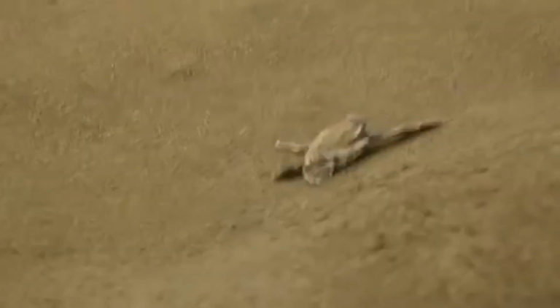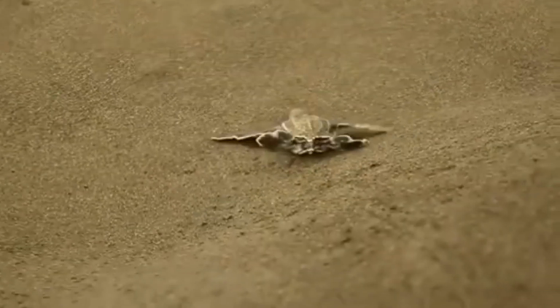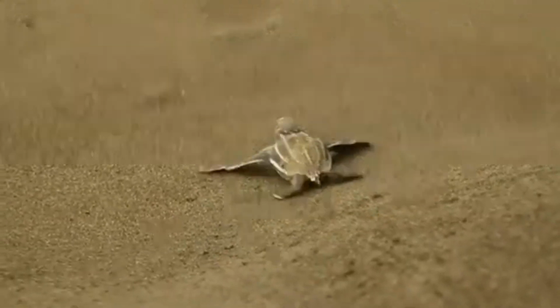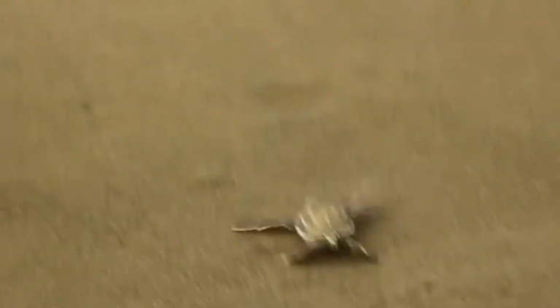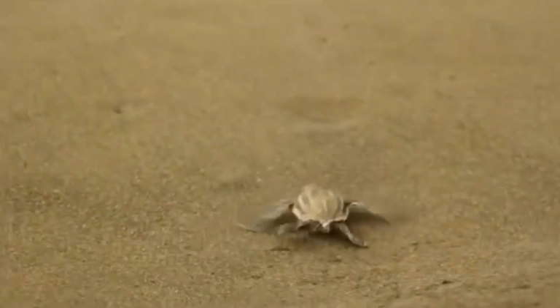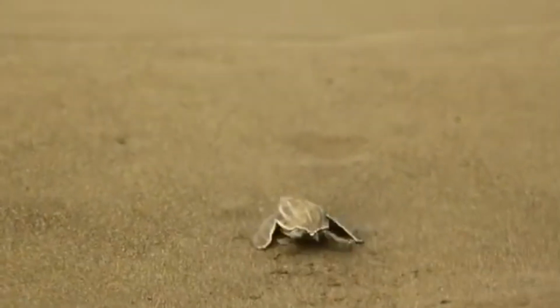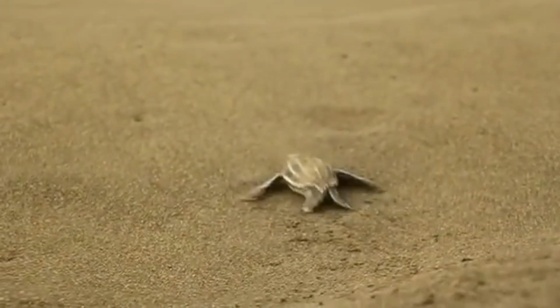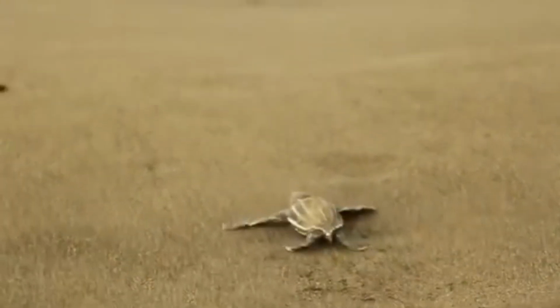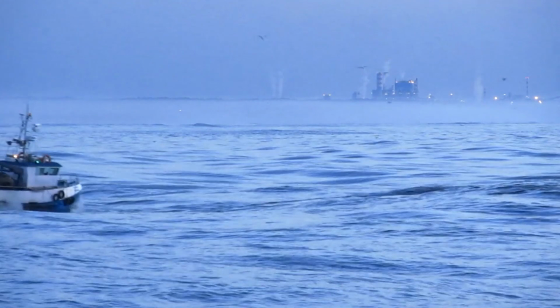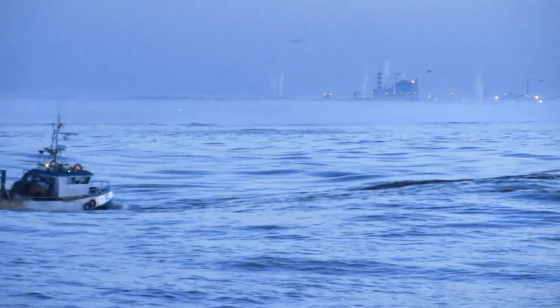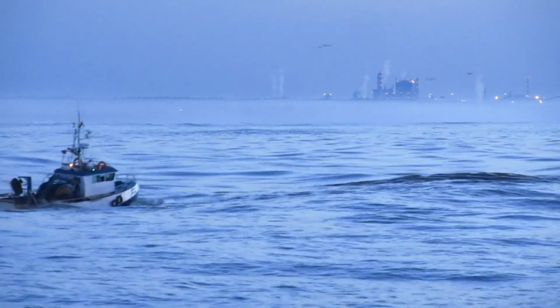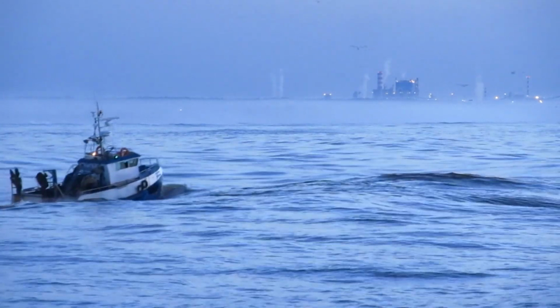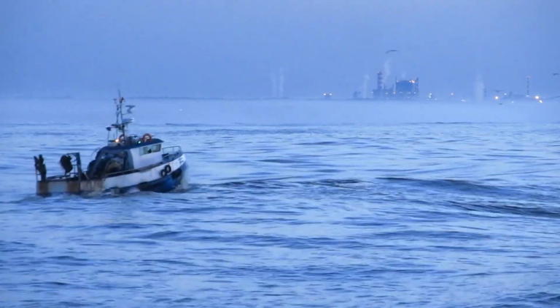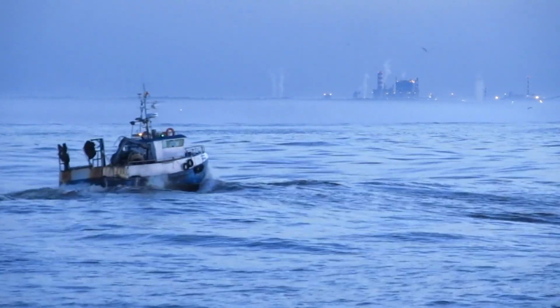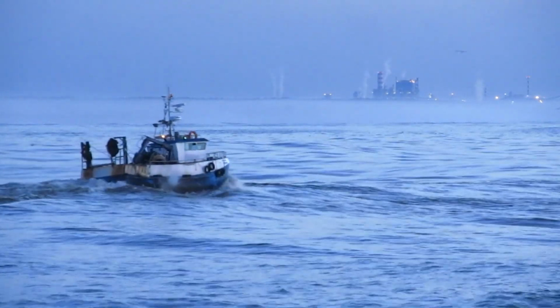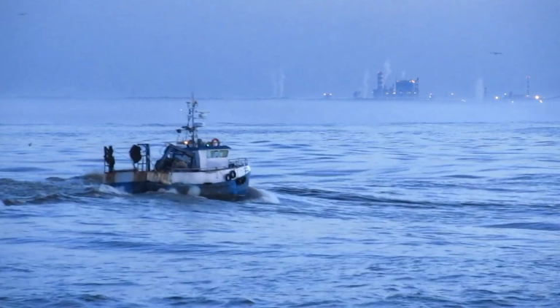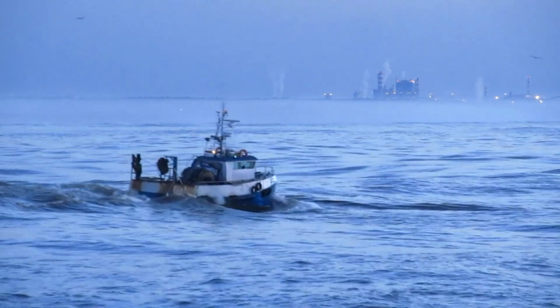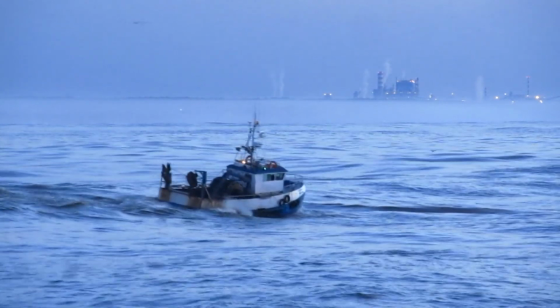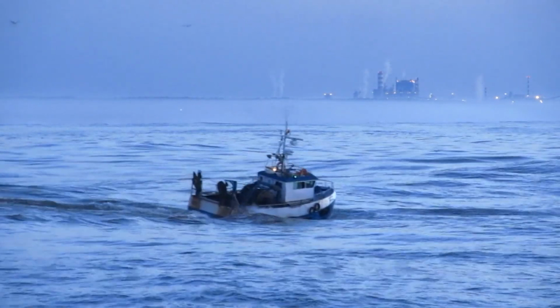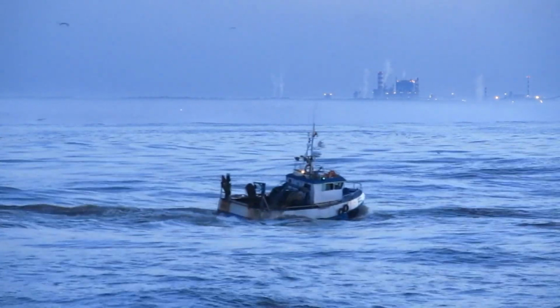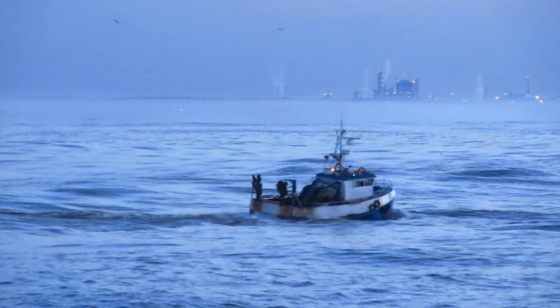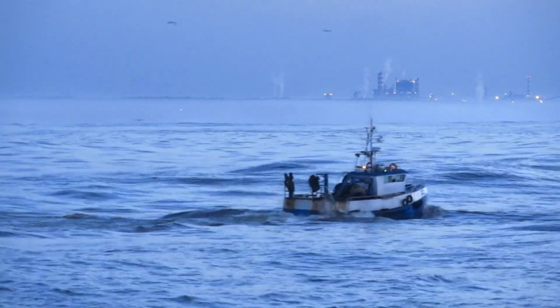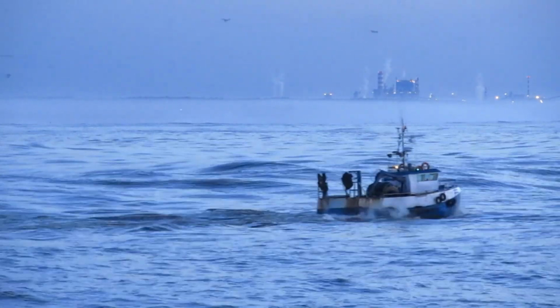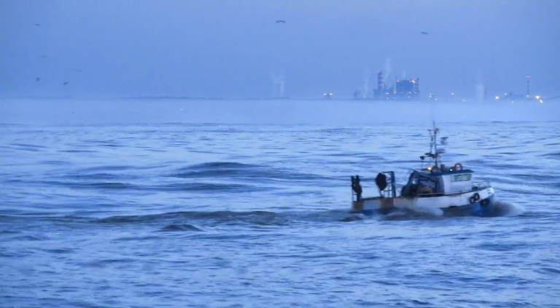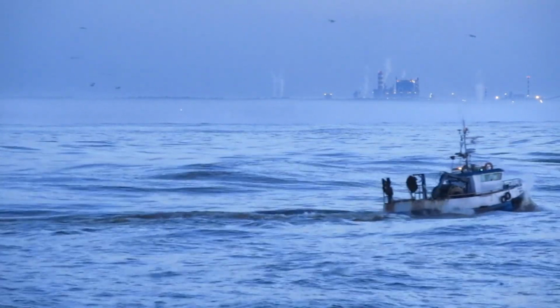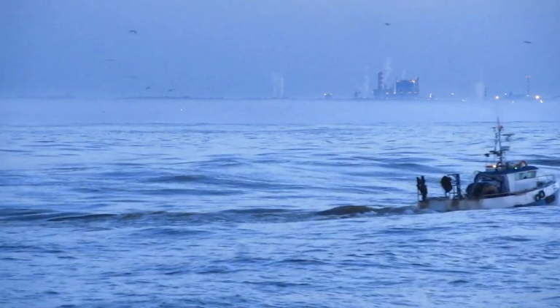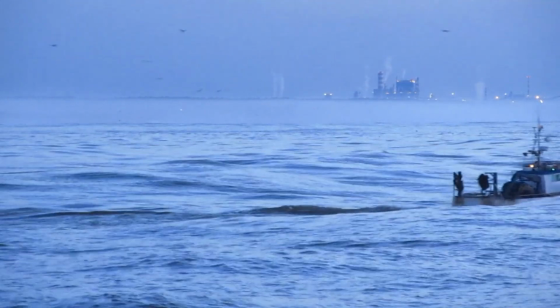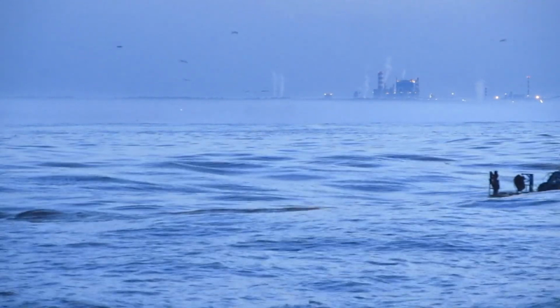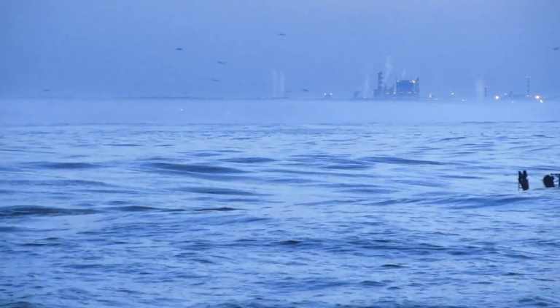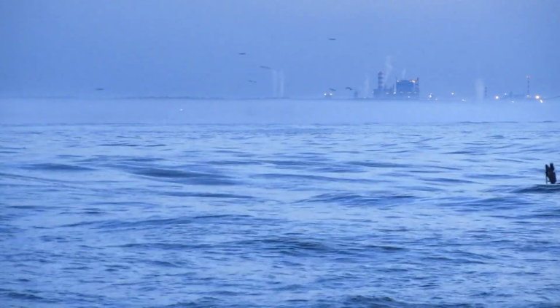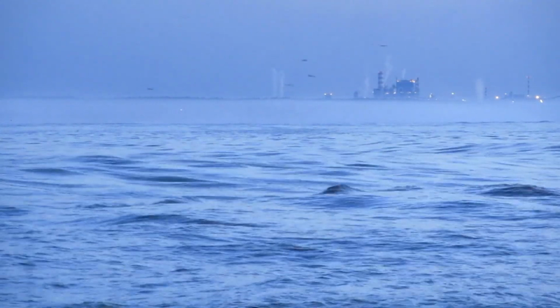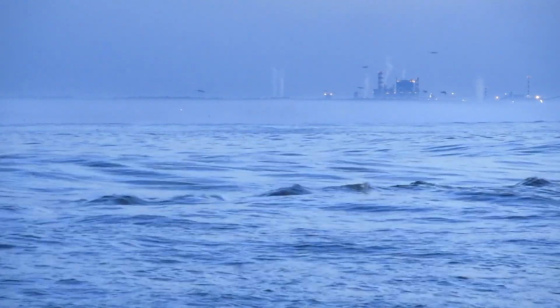The greatest threat to leatherback sea turtles is humans. Run-ins with ships and fishing gear, harvesting of nests, and habitat destruction have led to a decline of nearly 50% of the leatherback population in under 100 years.